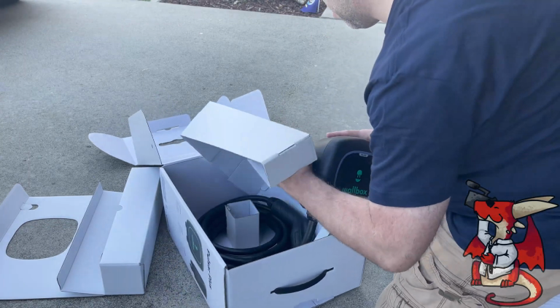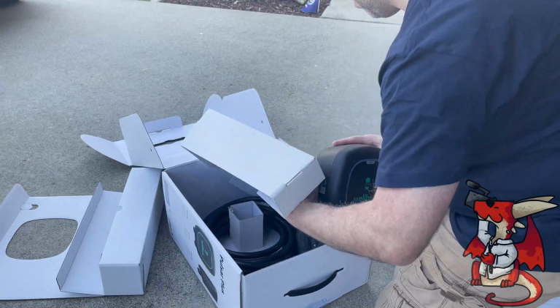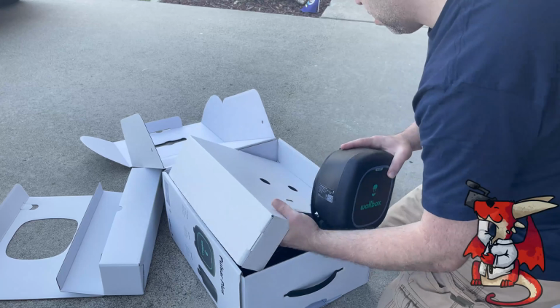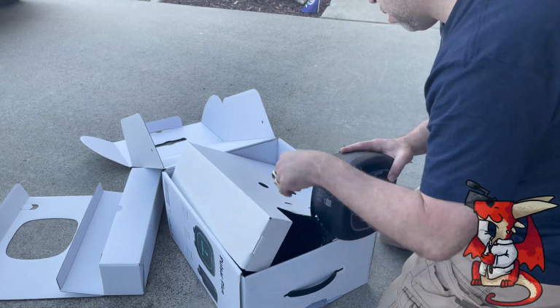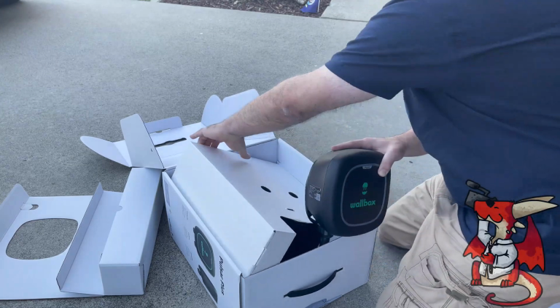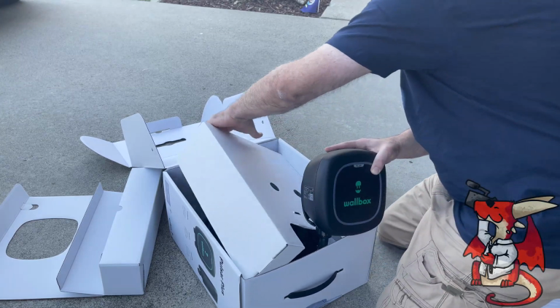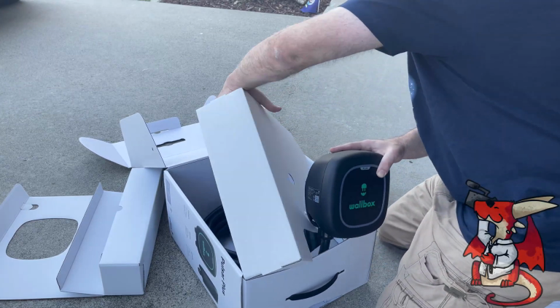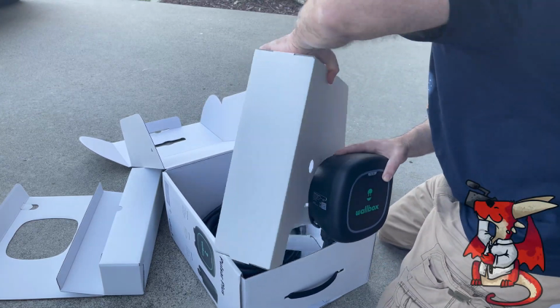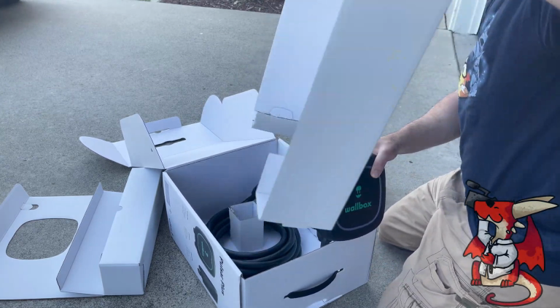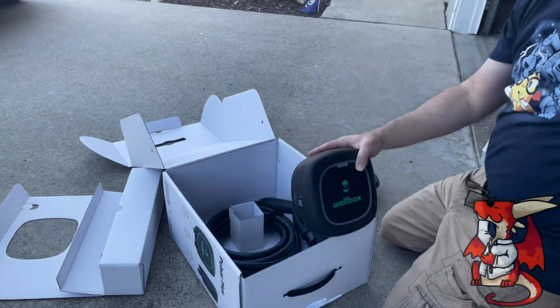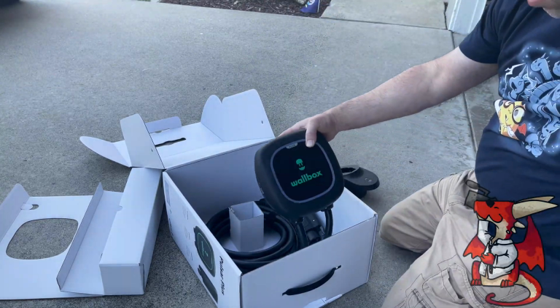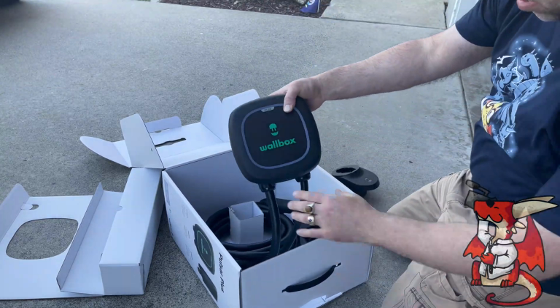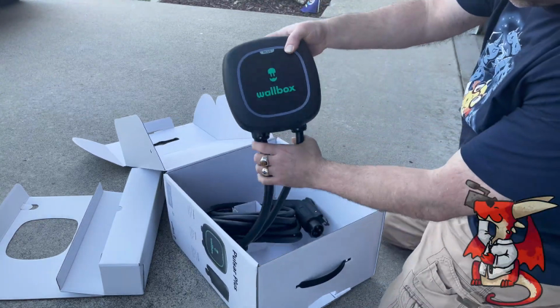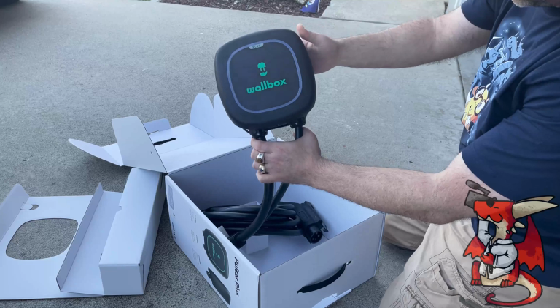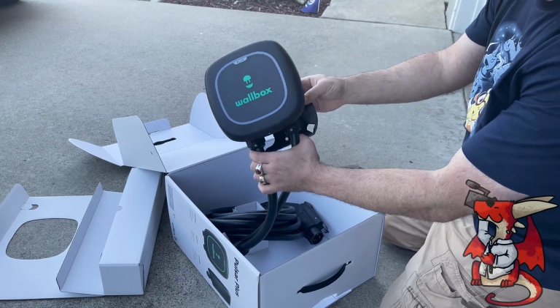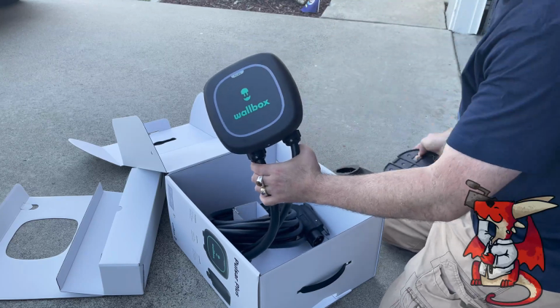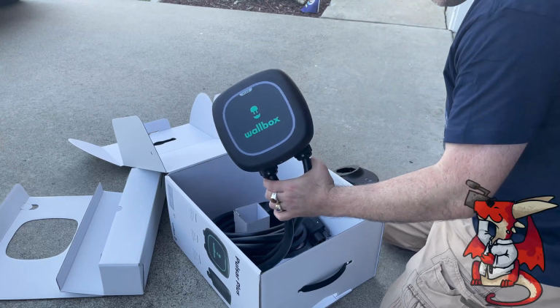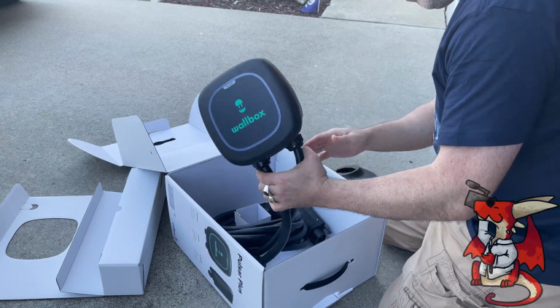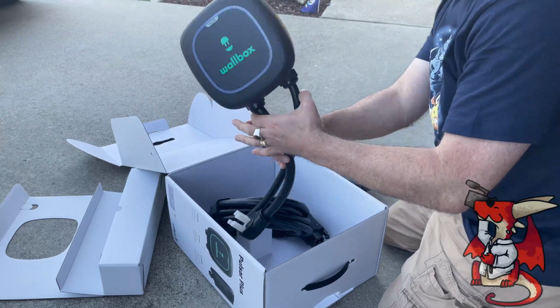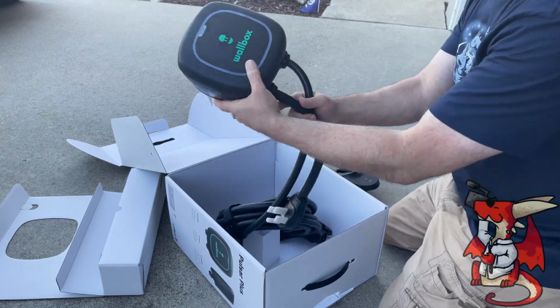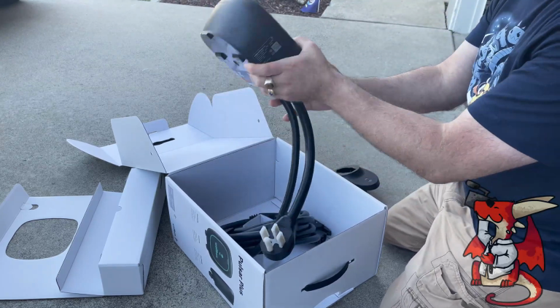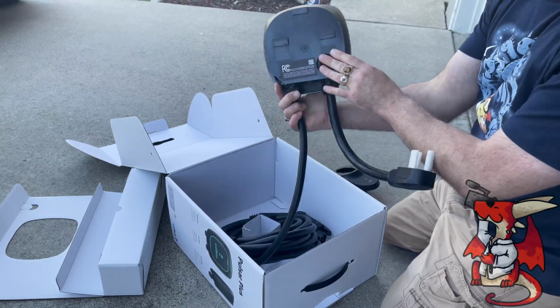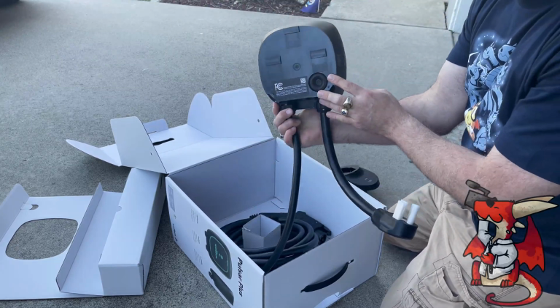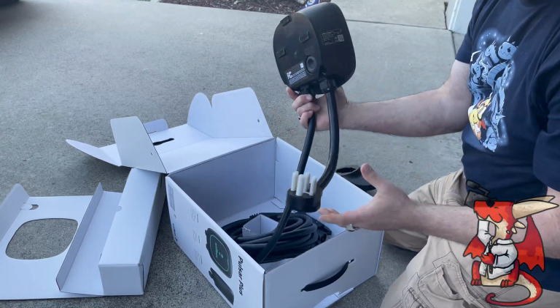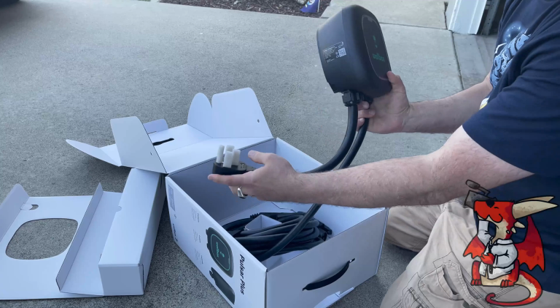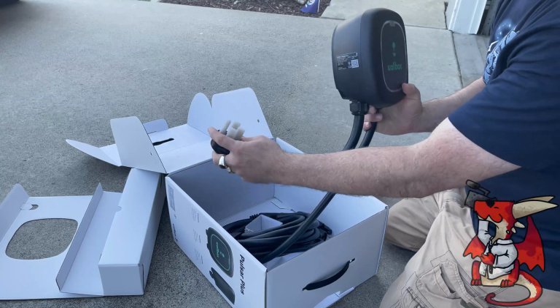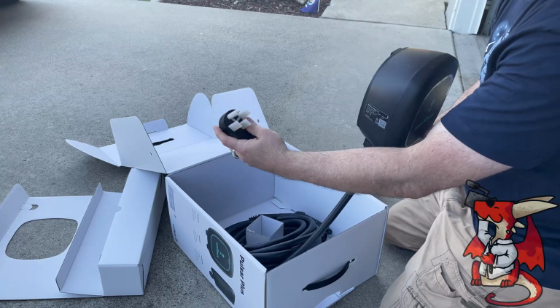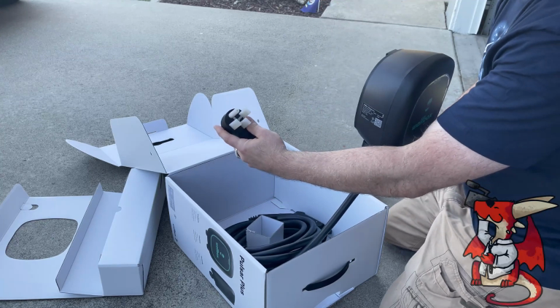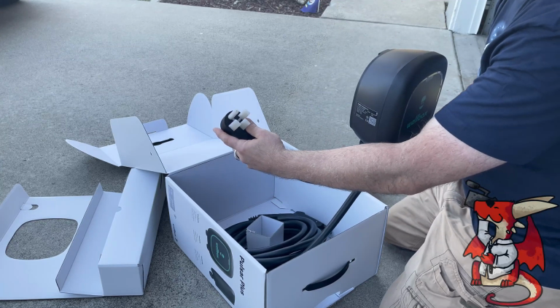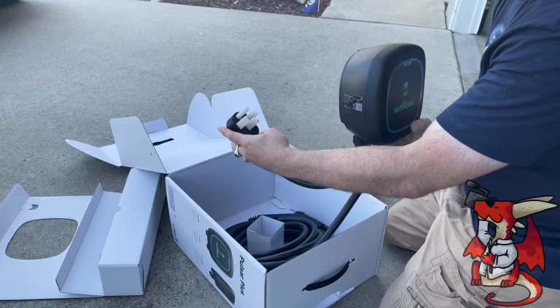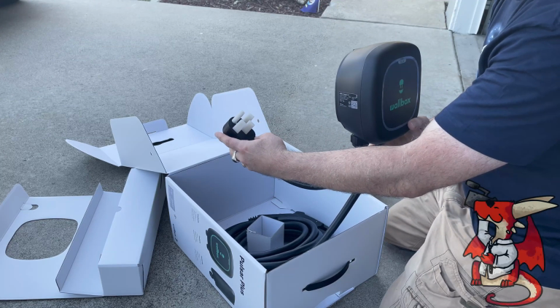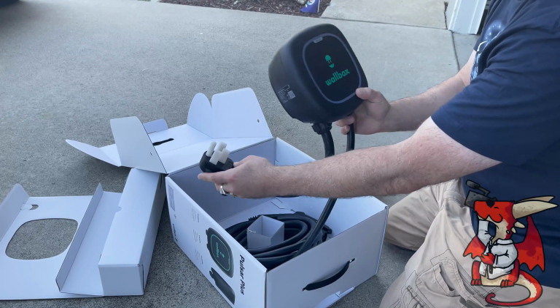It's a tad bit heavy, mostly because the cable is 25 feet and most of the weight comes from the cable. The wall box itself doesn't have a ton of weight — it's the 25 feet of cable that has most of the weight. You can see here it is with the cable, the part that goes into the 240-volt outlet.